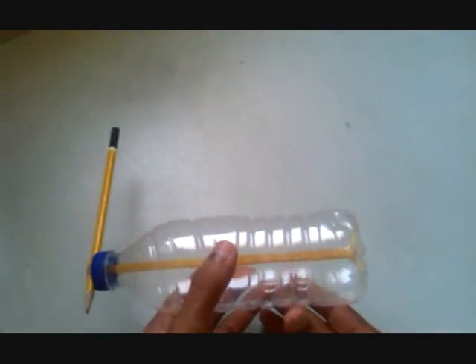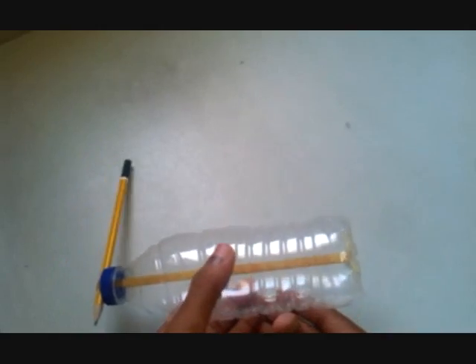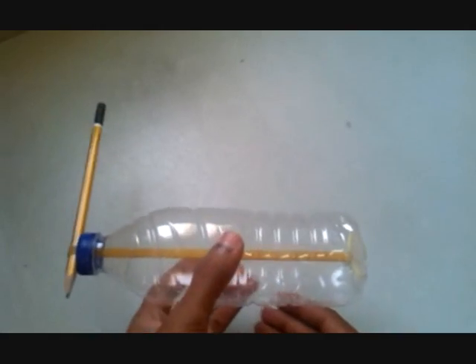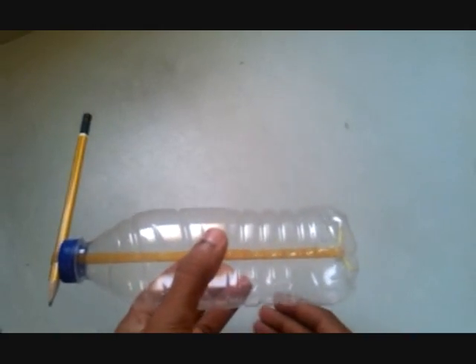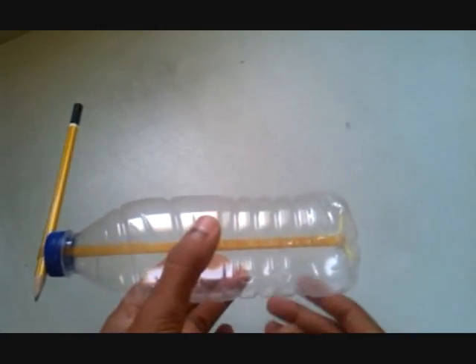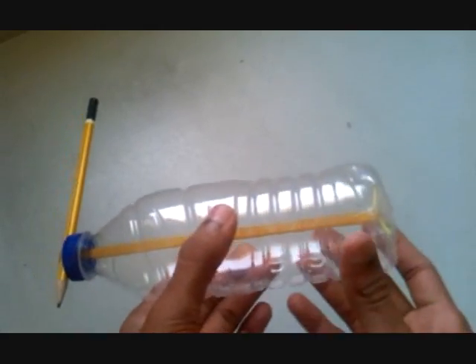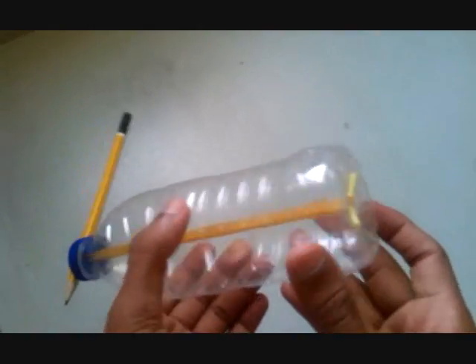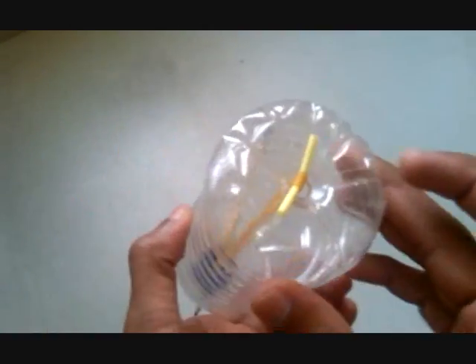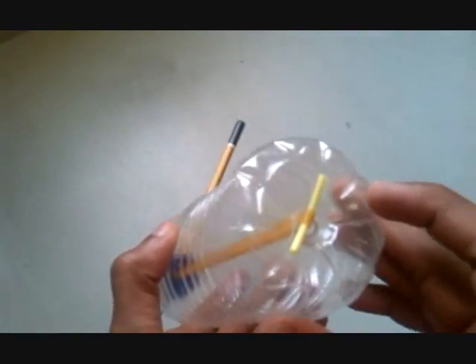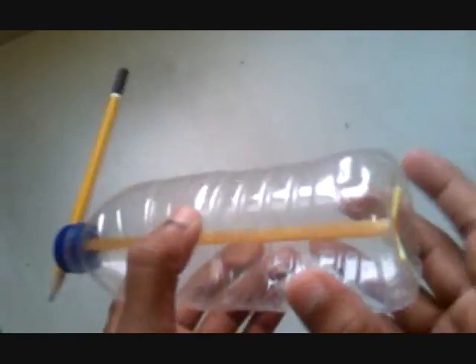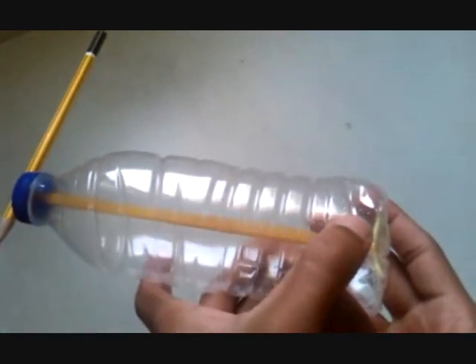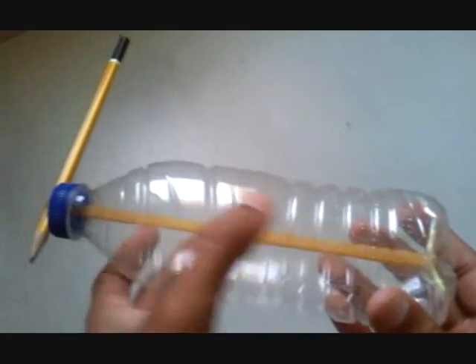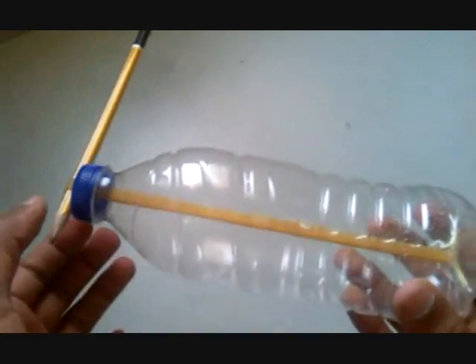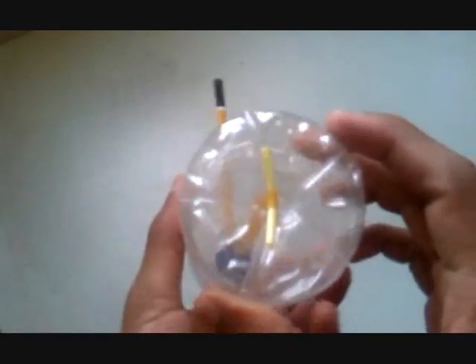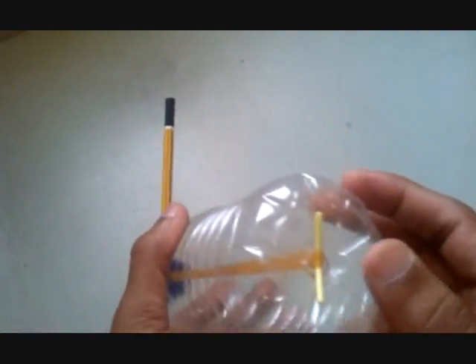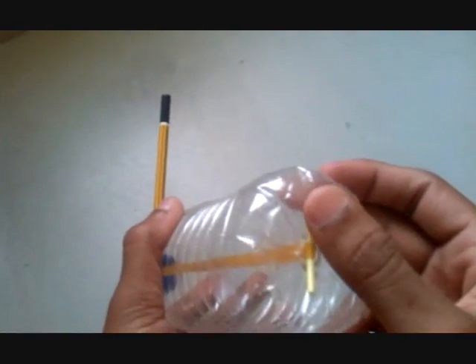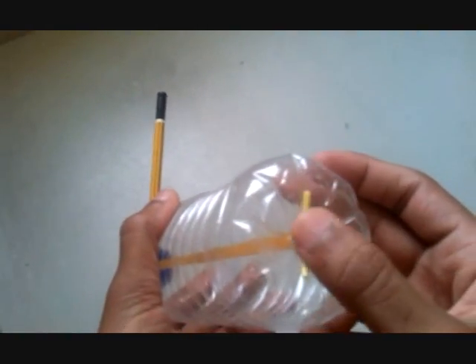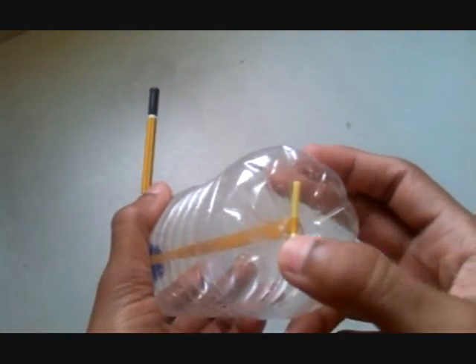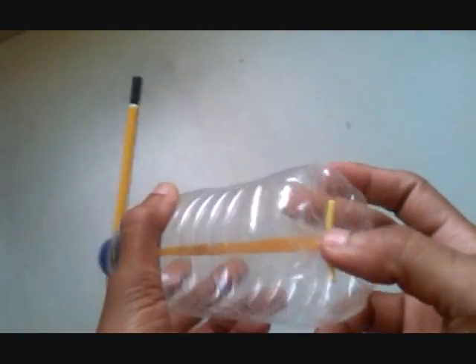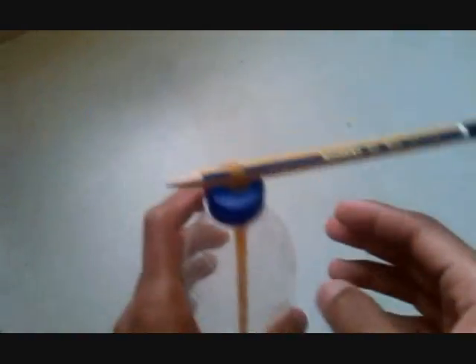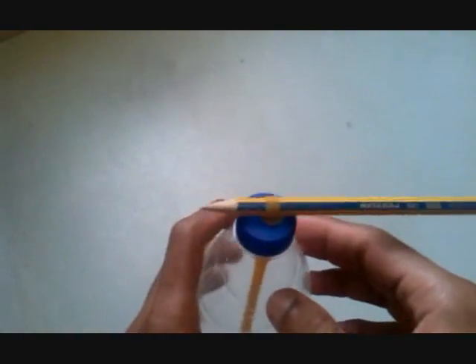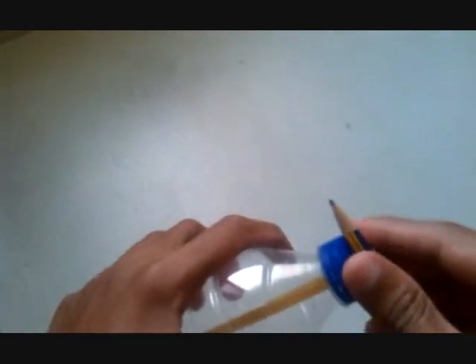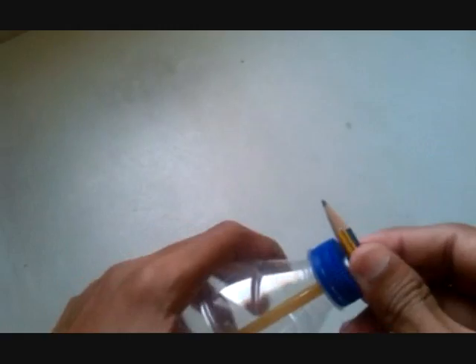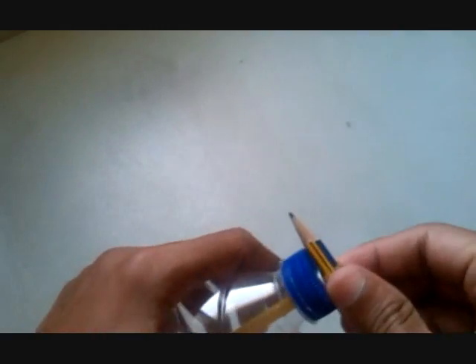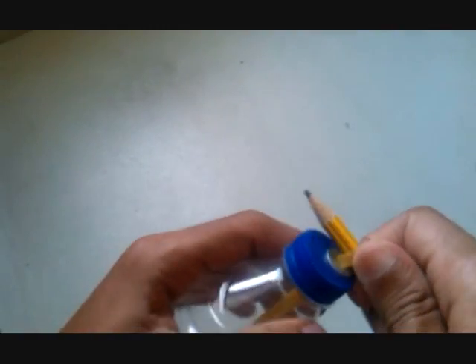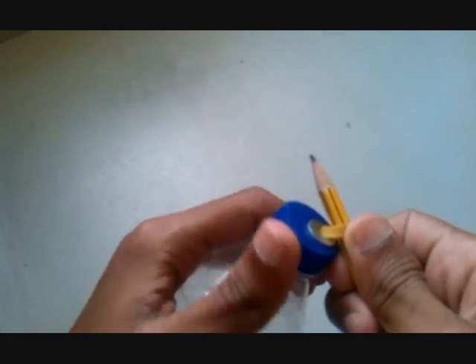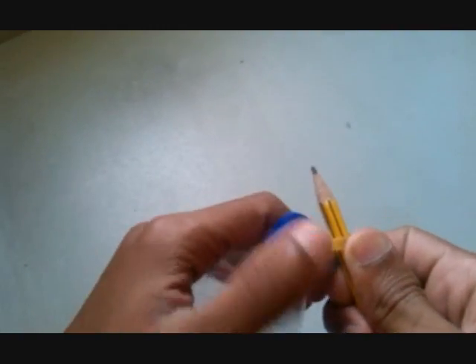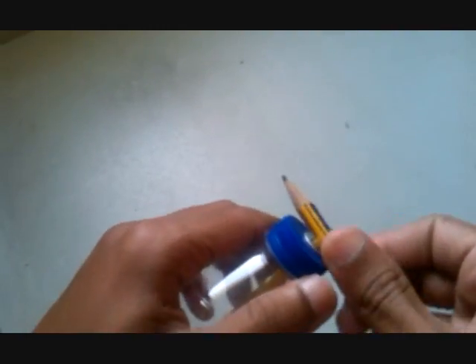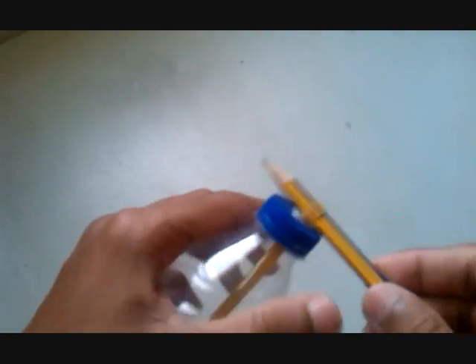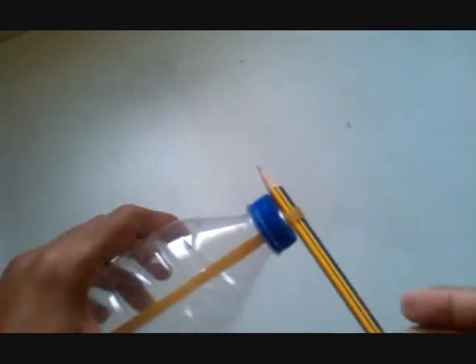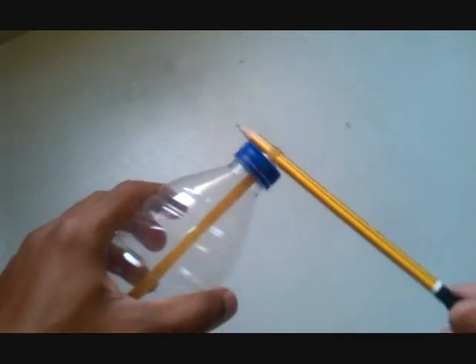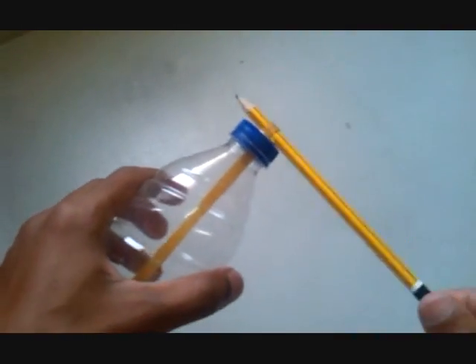Now let's see the full construction of this toy. Thread the rubber band like this, put a support like this, fix the washer here, and put the pencil through like this.